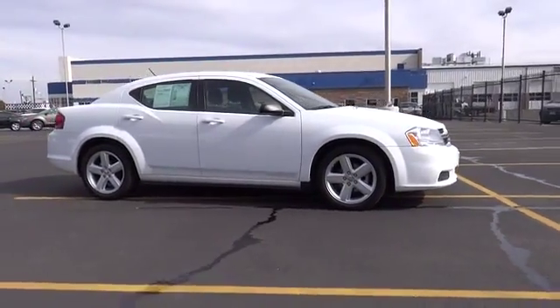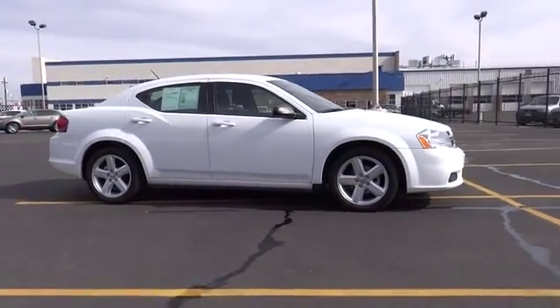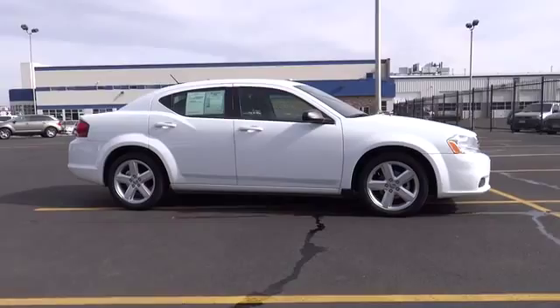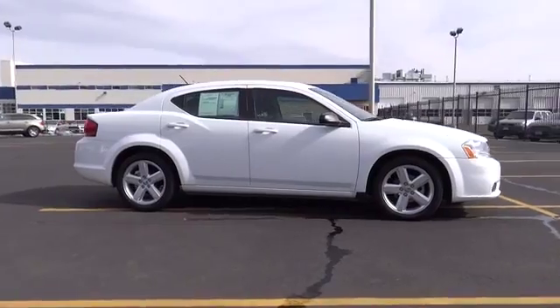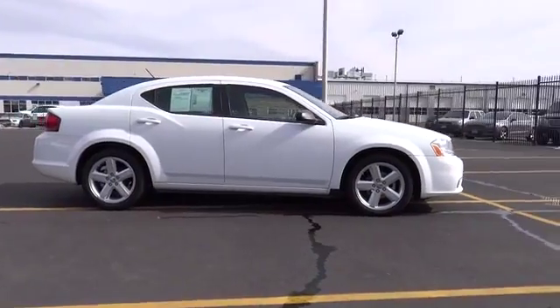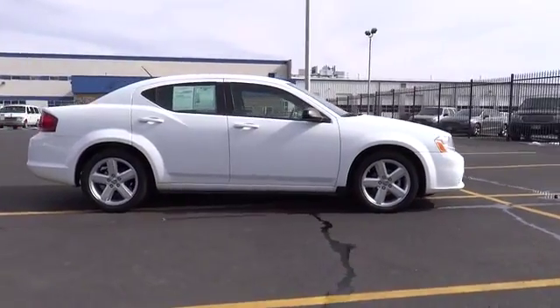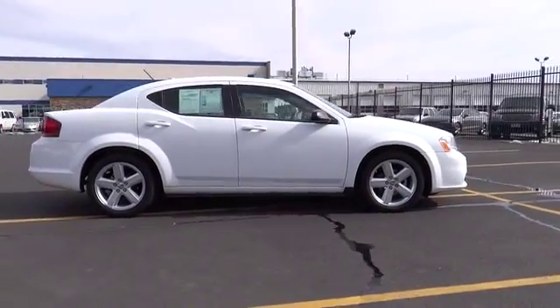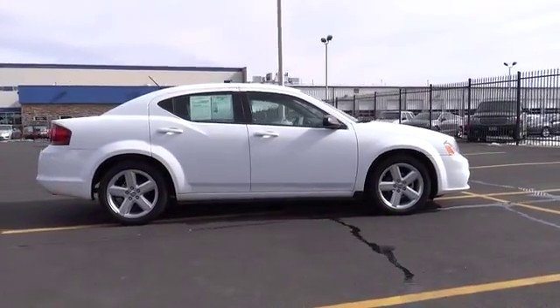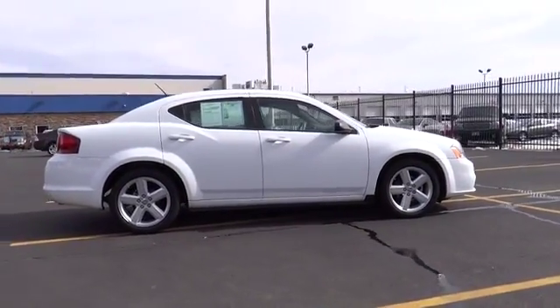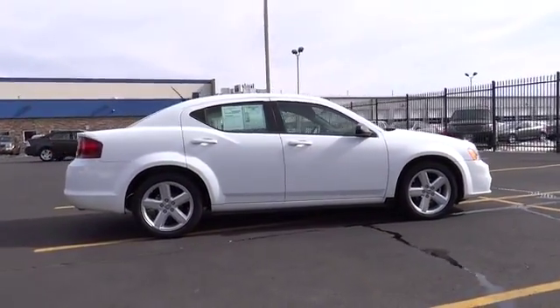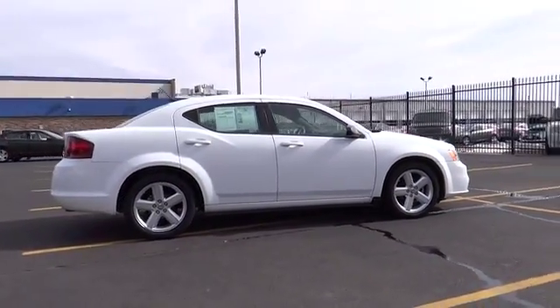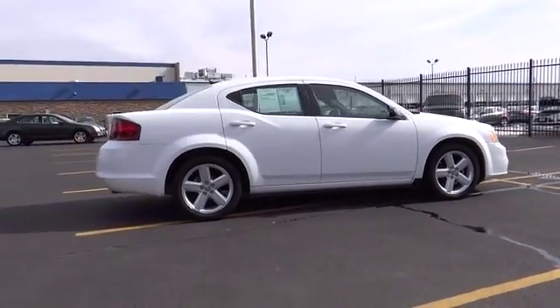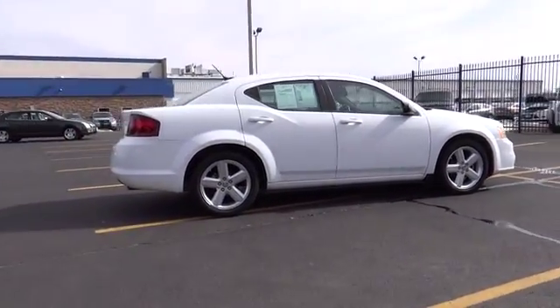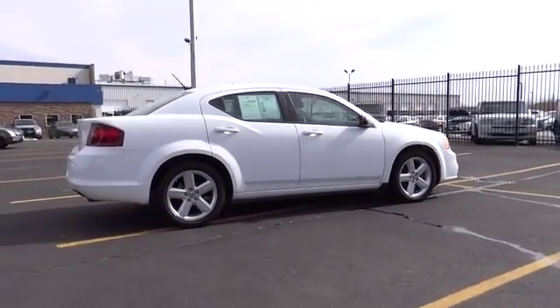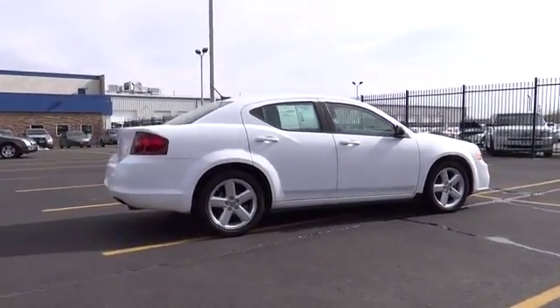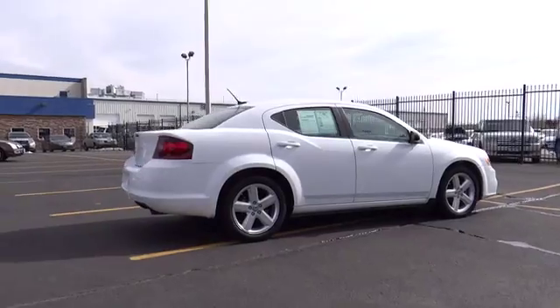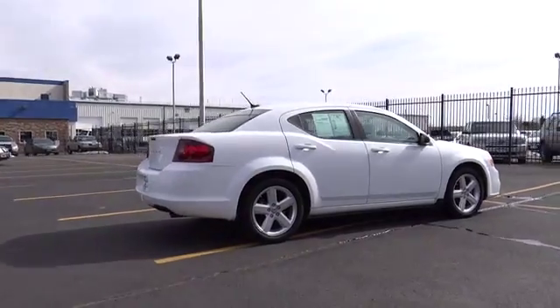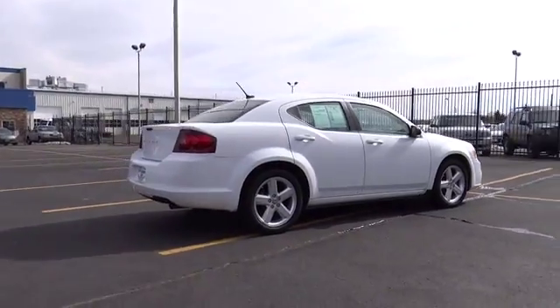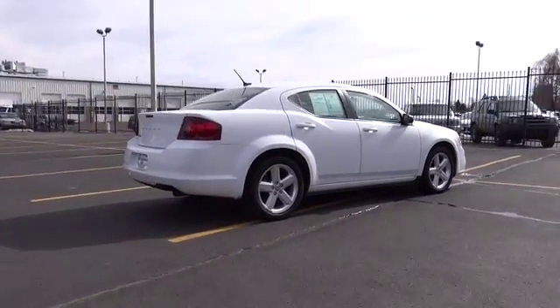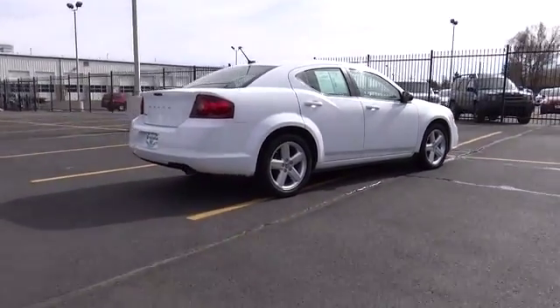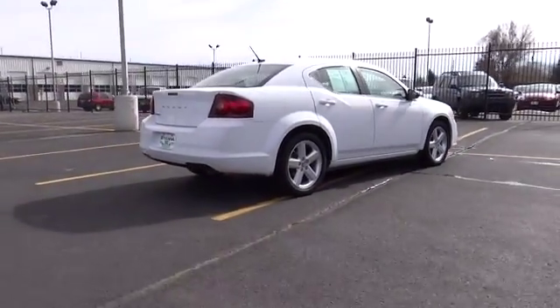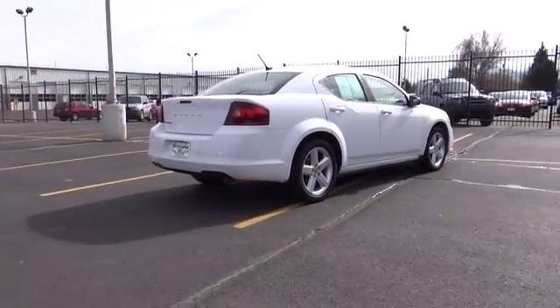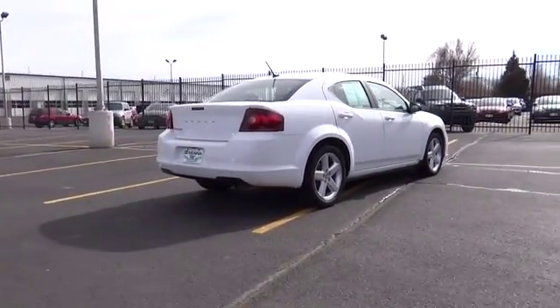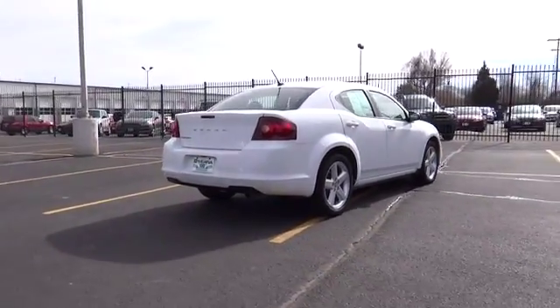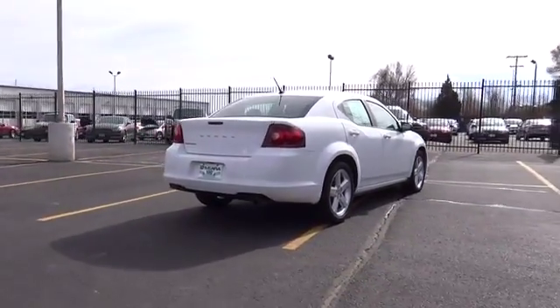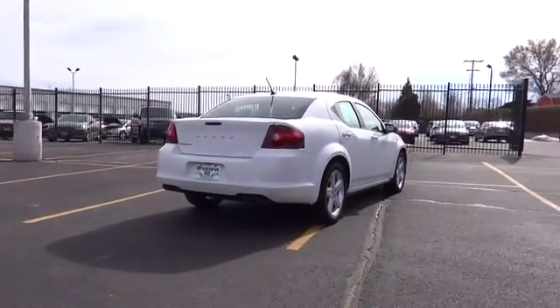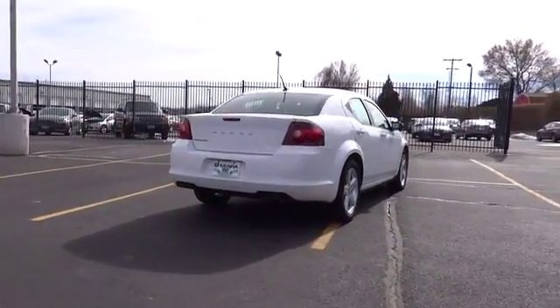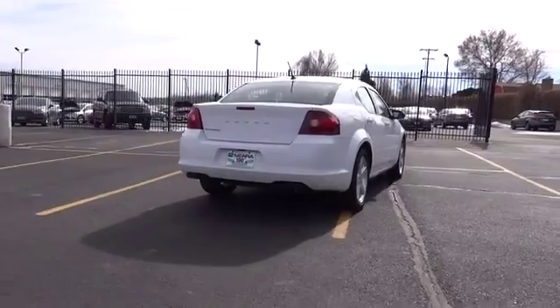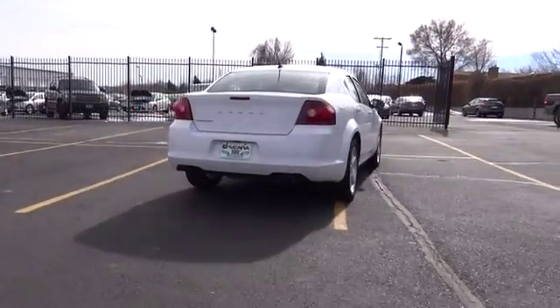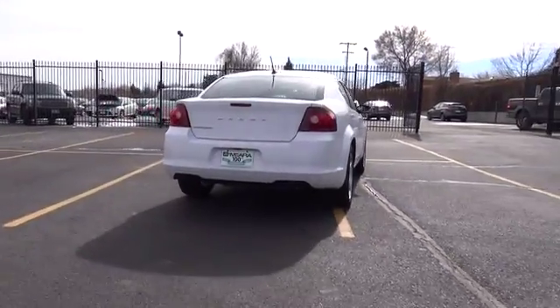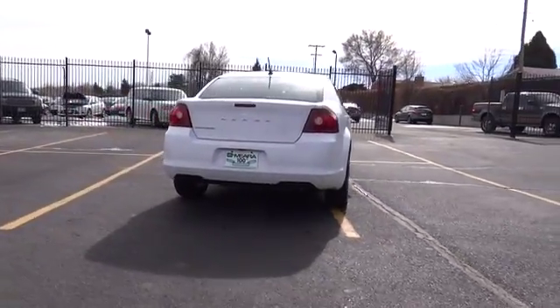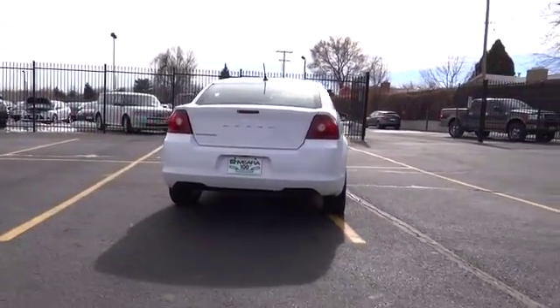Surprisingly roomy, with the Avenger you can have the sporty looking car you want and still get the storage space you need, and is priced below $20,000. This vehicle has less than 35,000 miles.